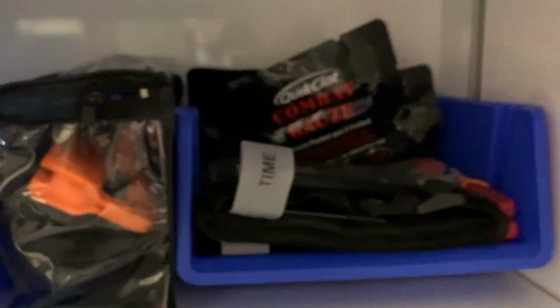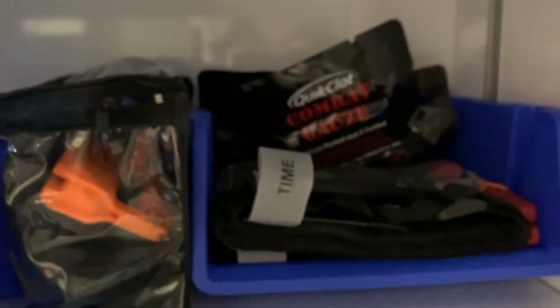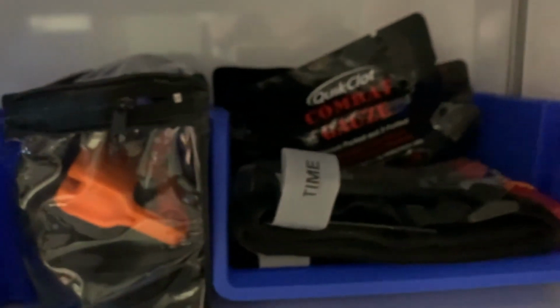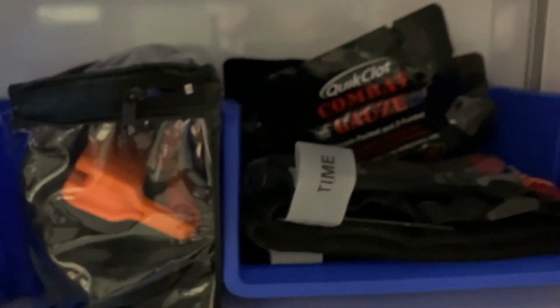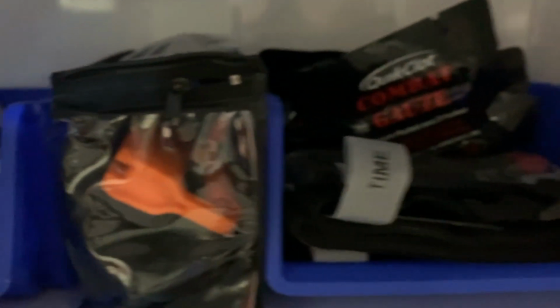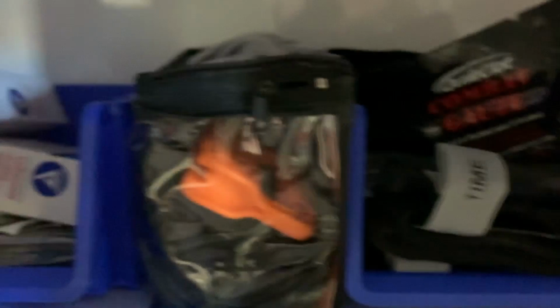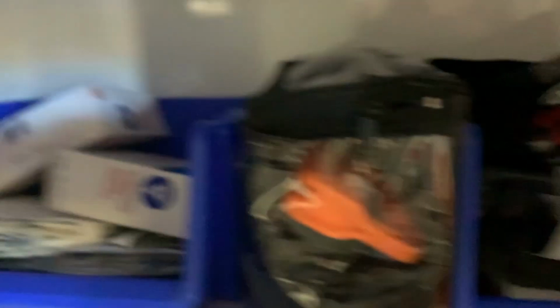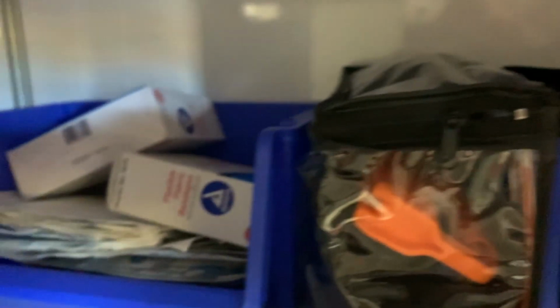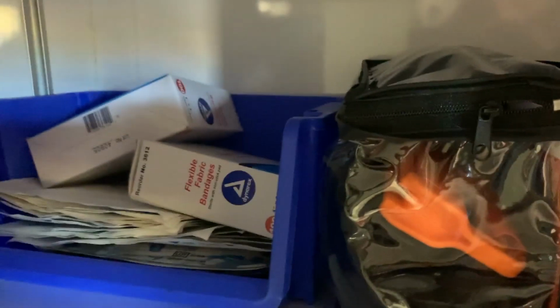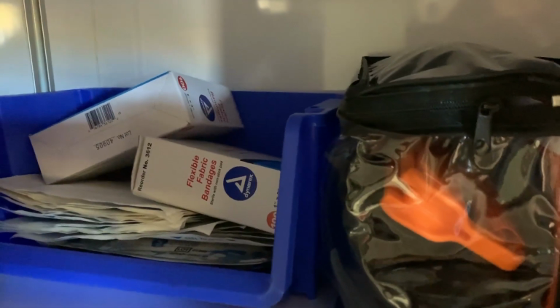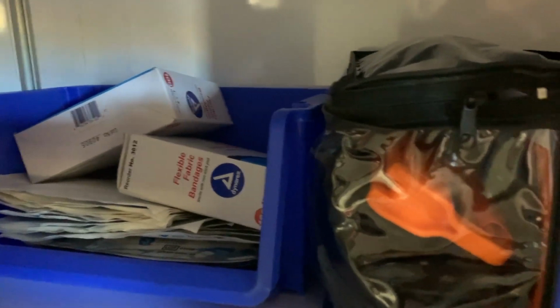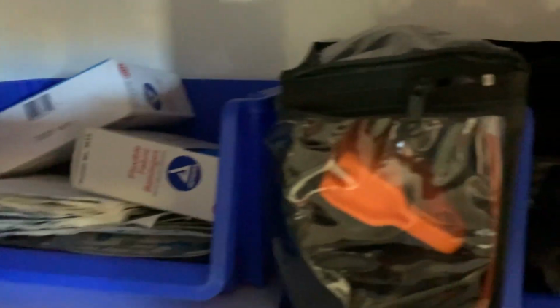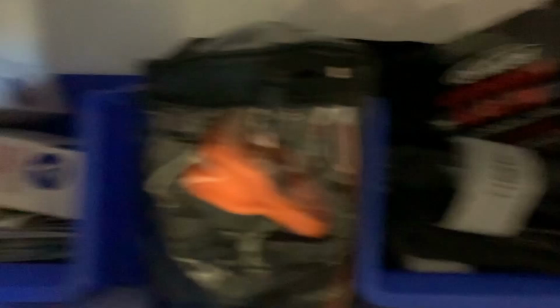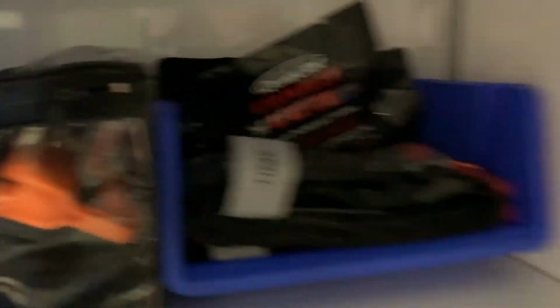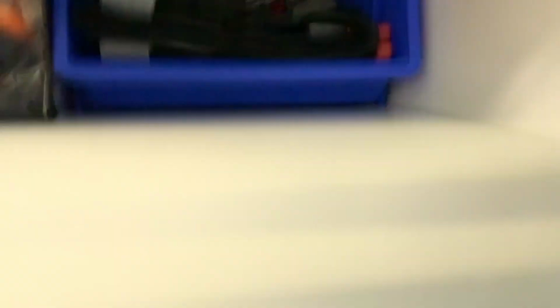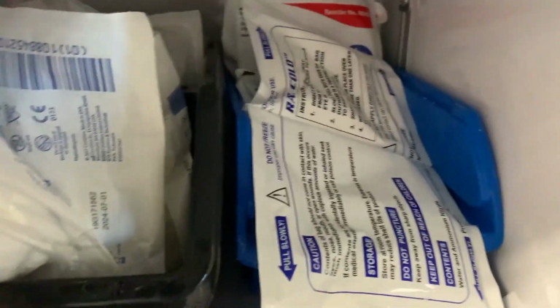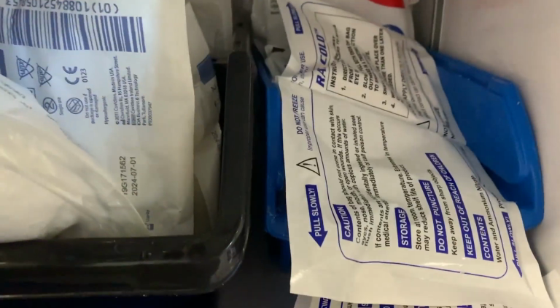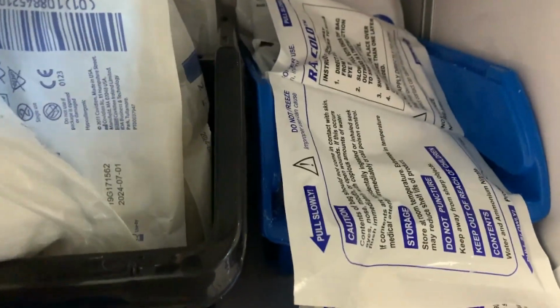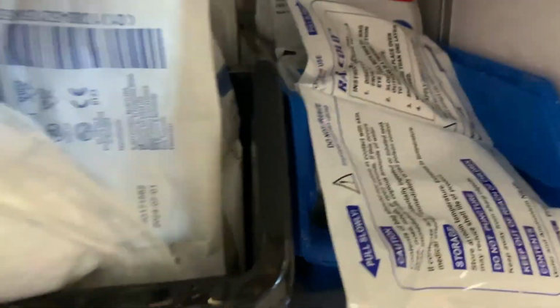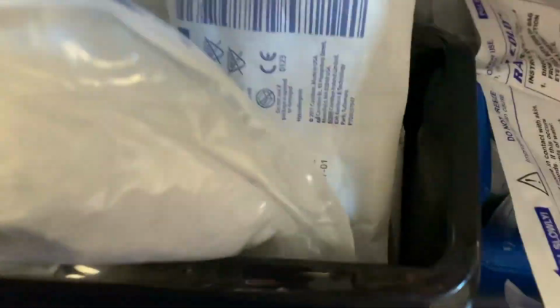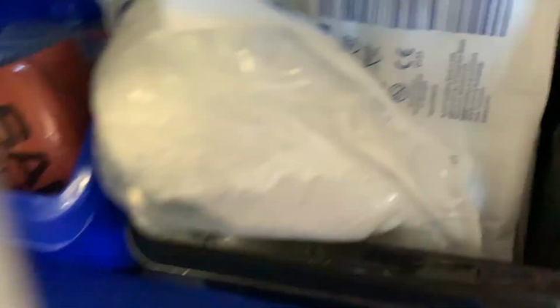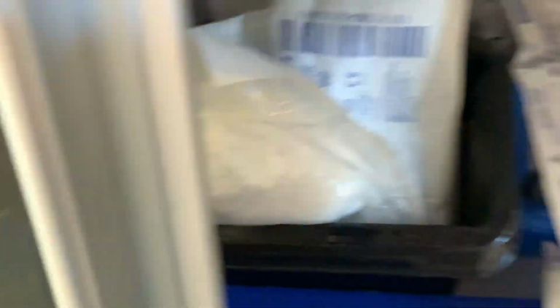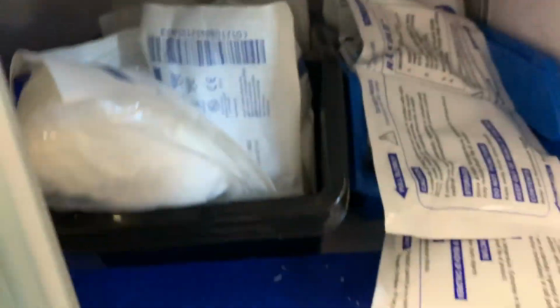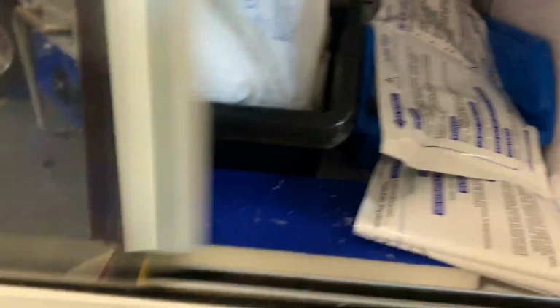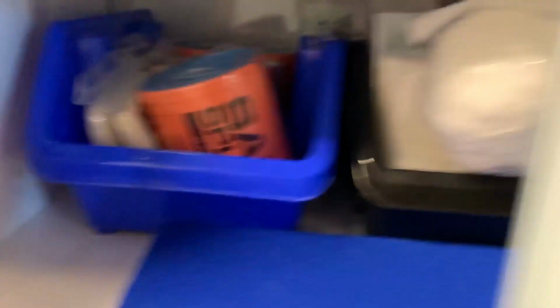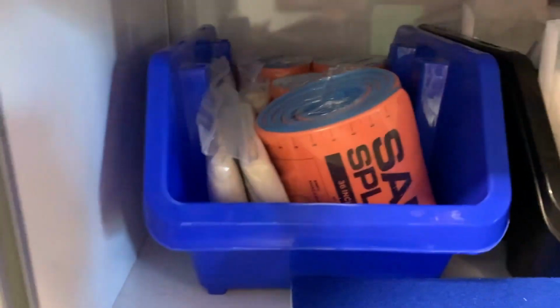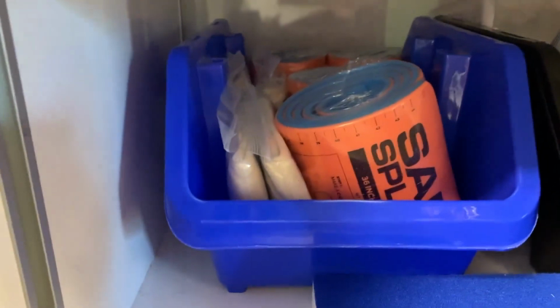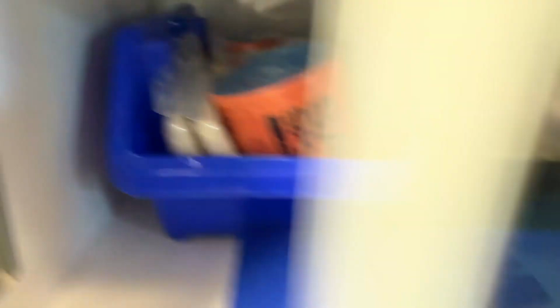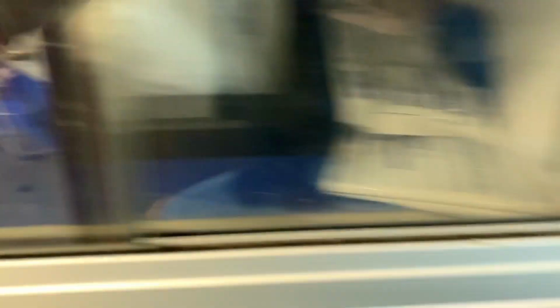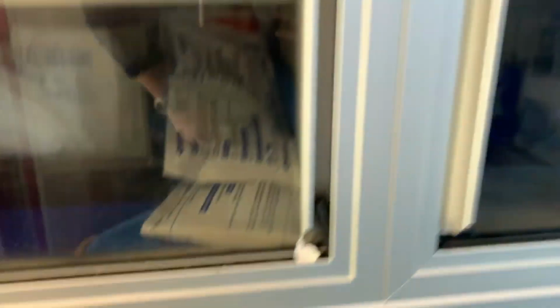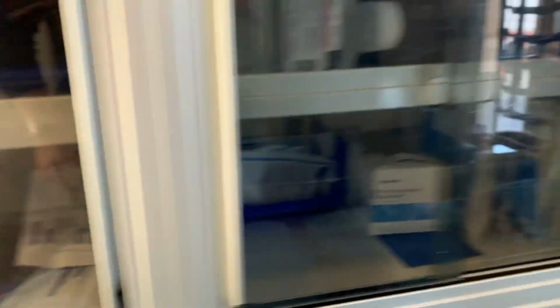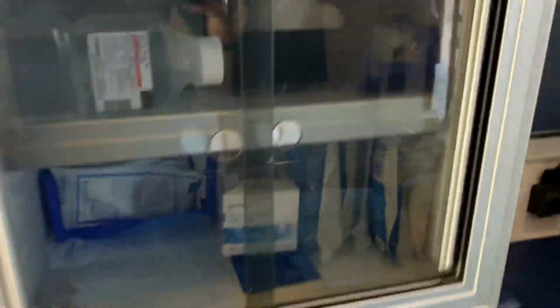Next is trauma. We have our CAT tourniquets, our combat gauze, our pelvic binder, our 4x4s, band-aids, all those different things. And then down below we have our hot and cold packs, our Curlics, and our splinting stuff.